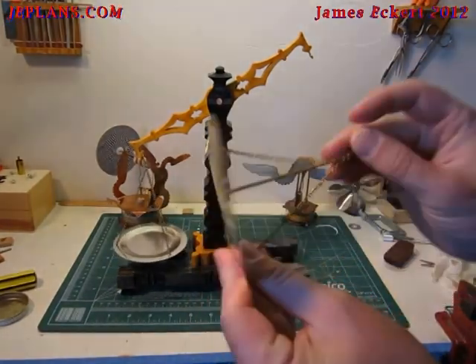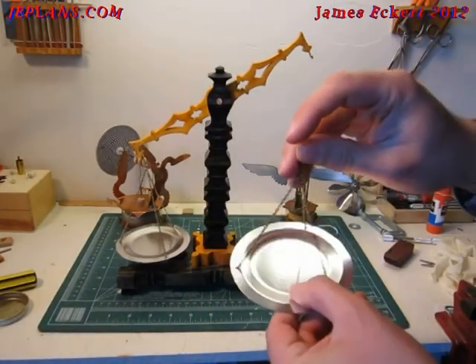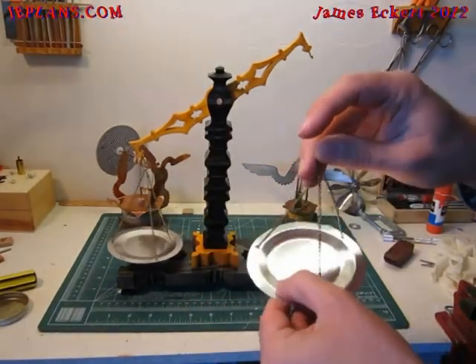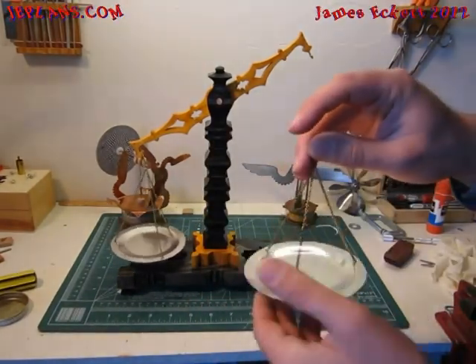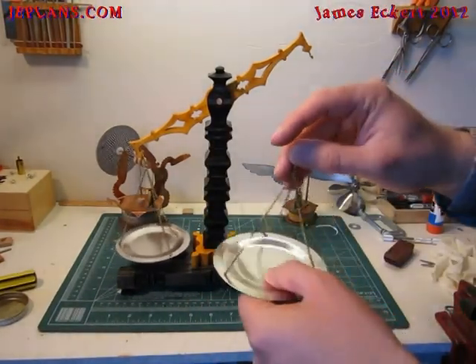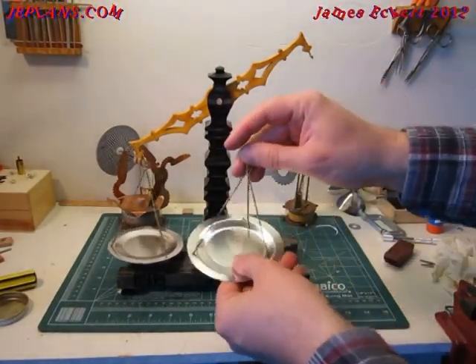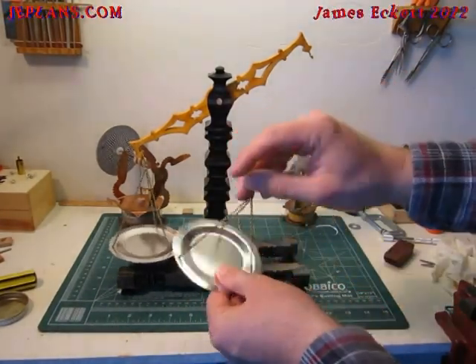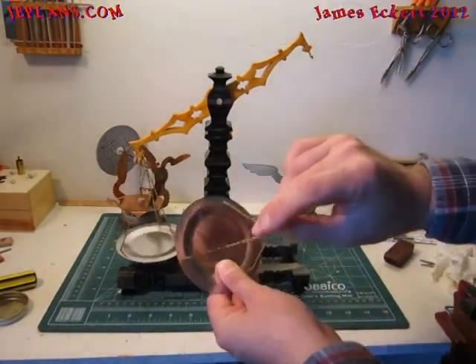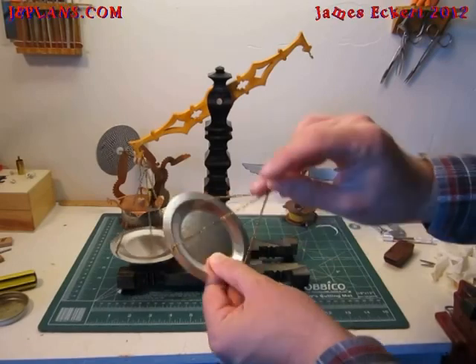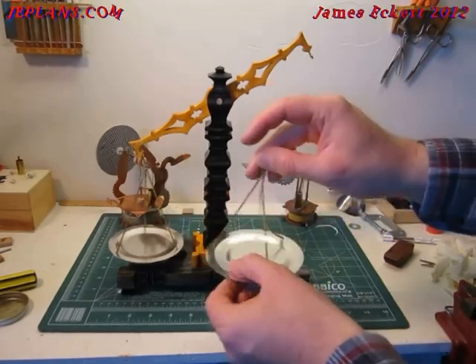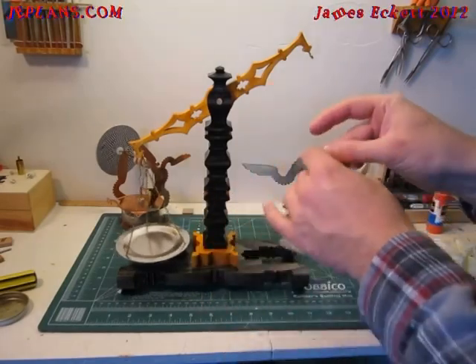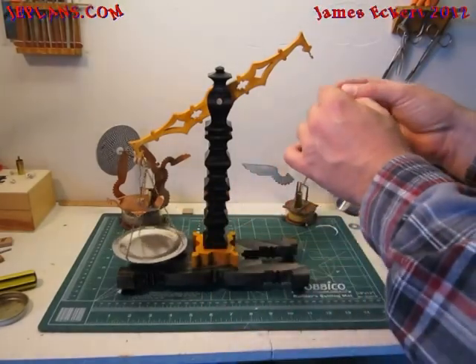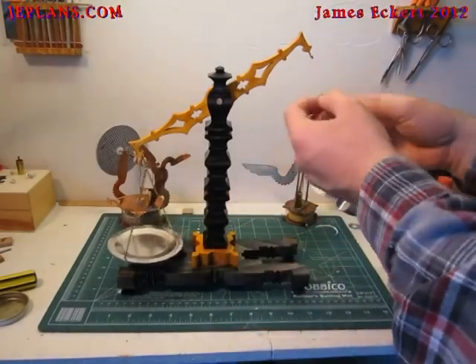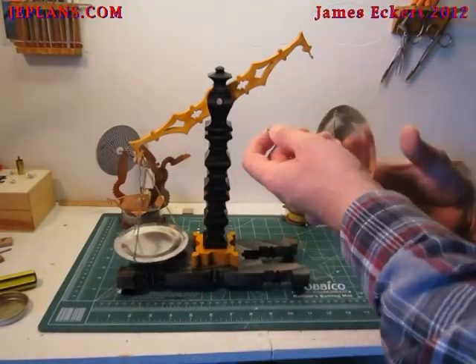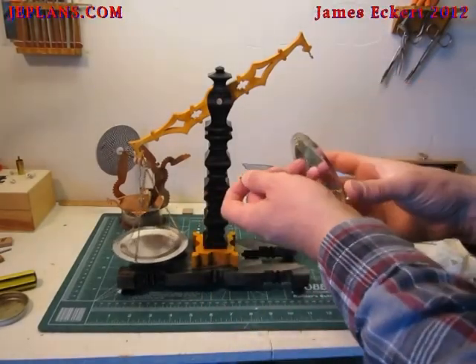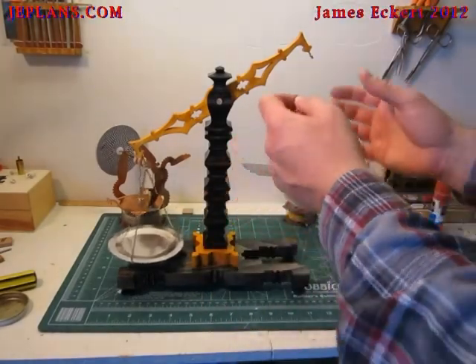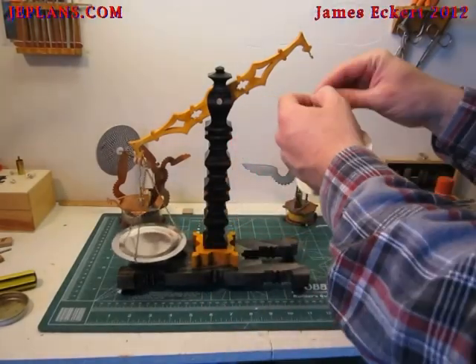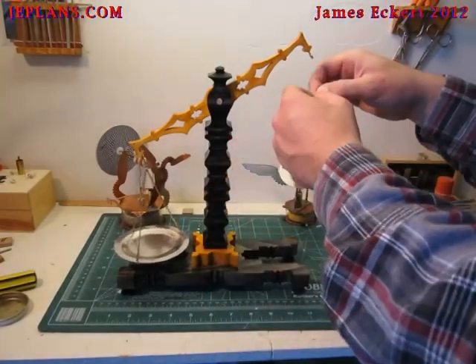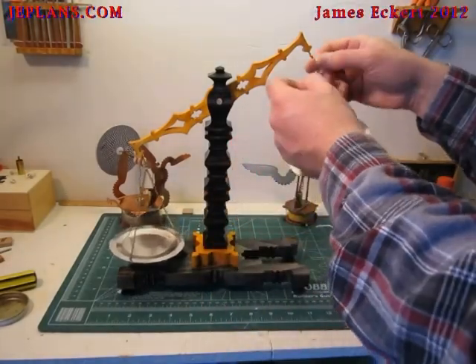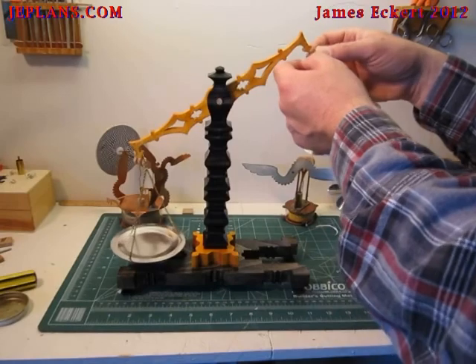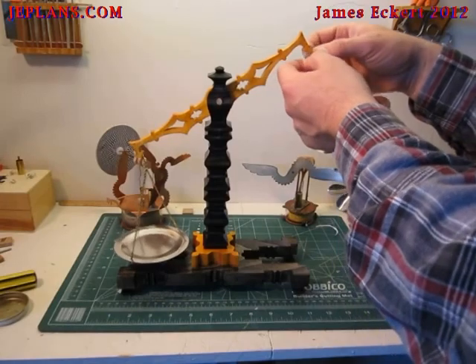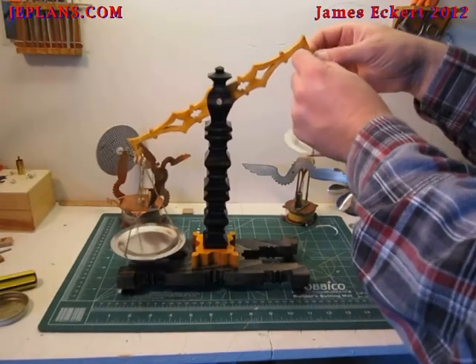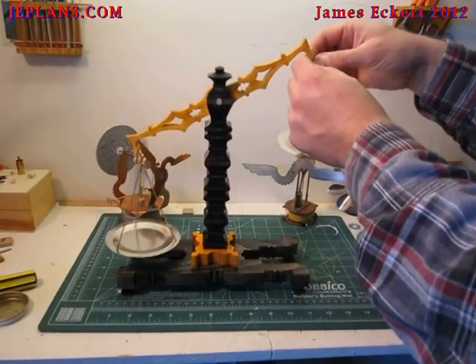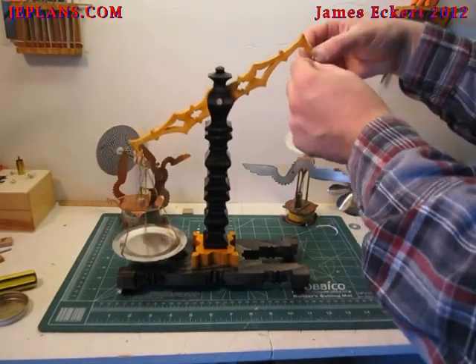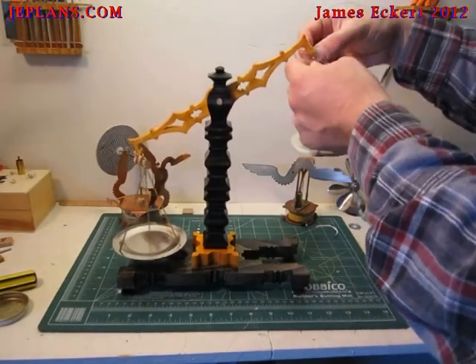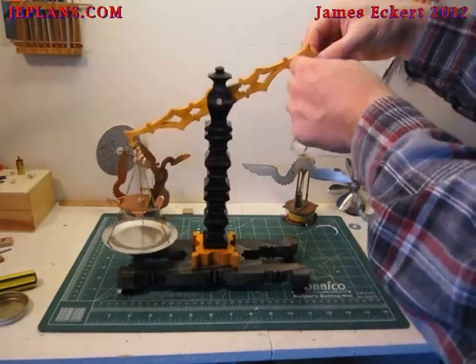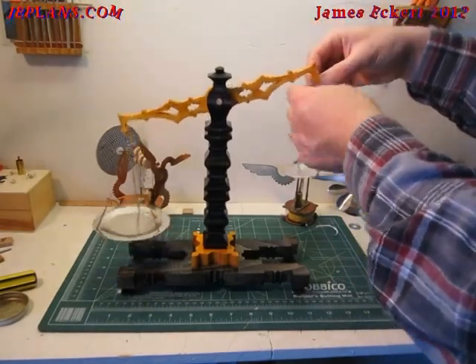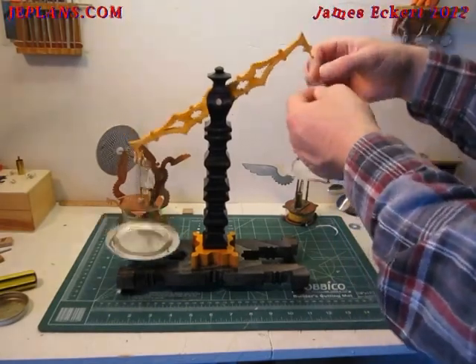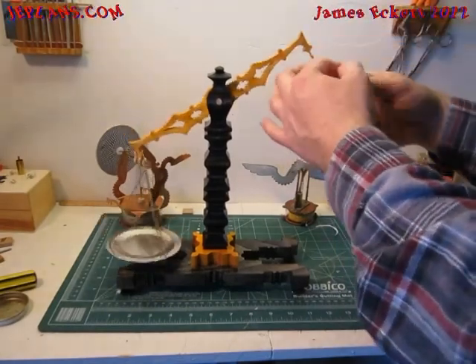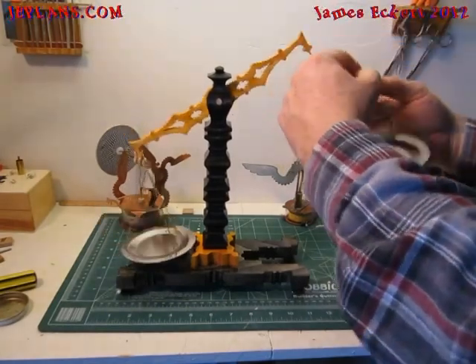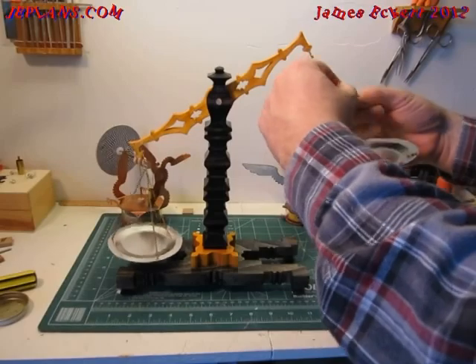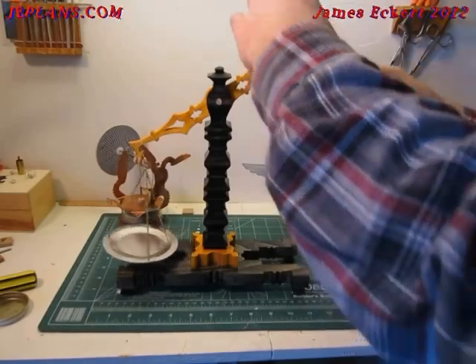The trays are made out of coffee can tops and seem to work nicely. I was just going to do it temporarily but they kind of turned out nice.